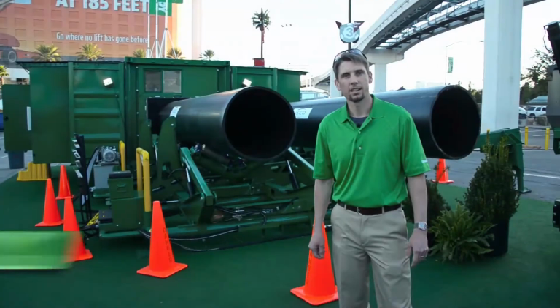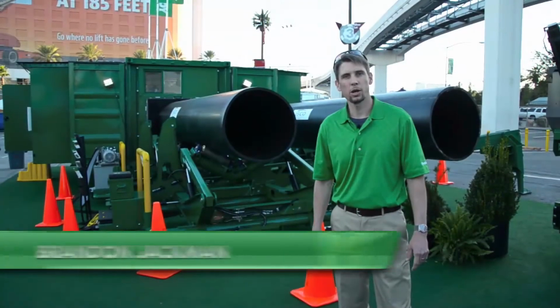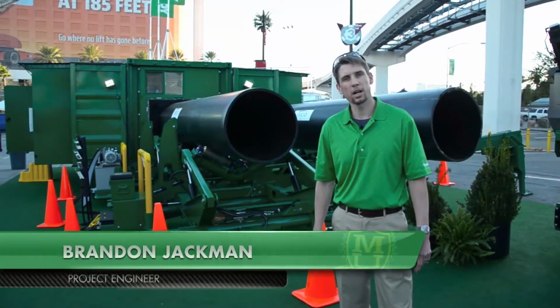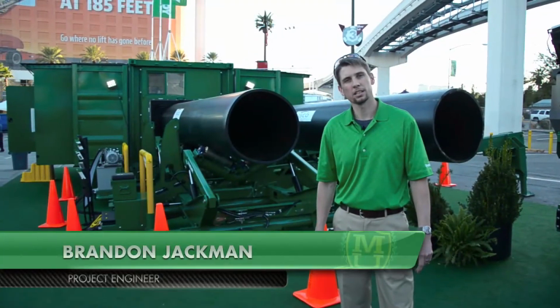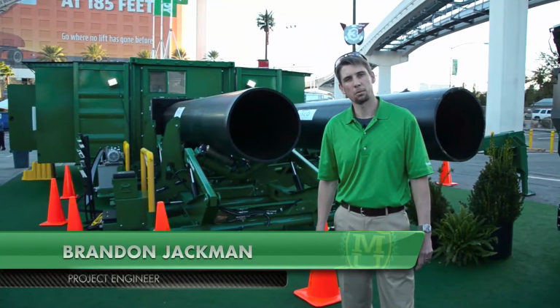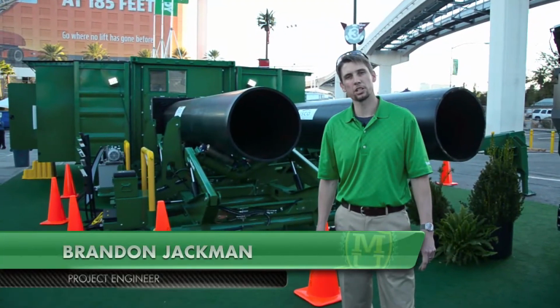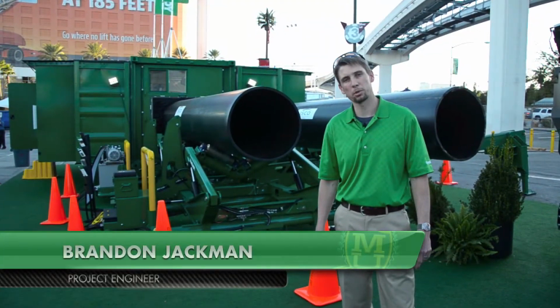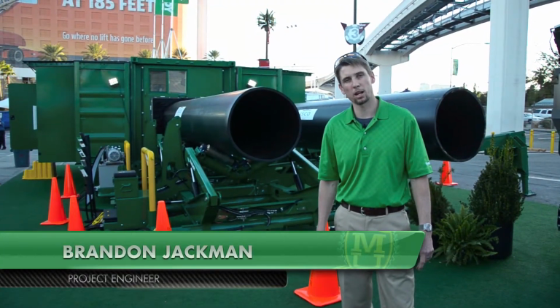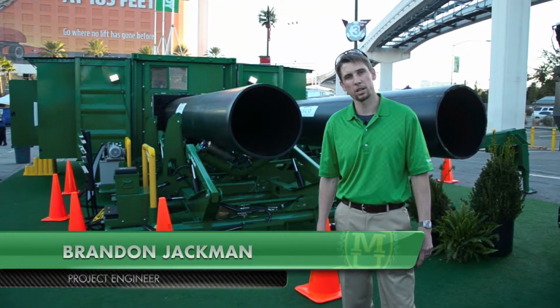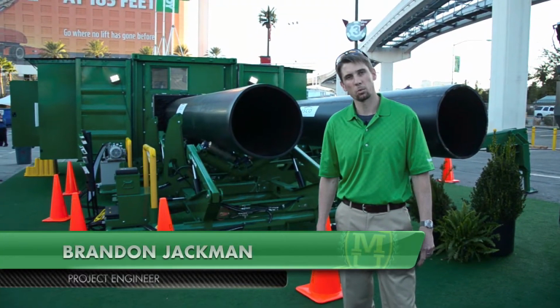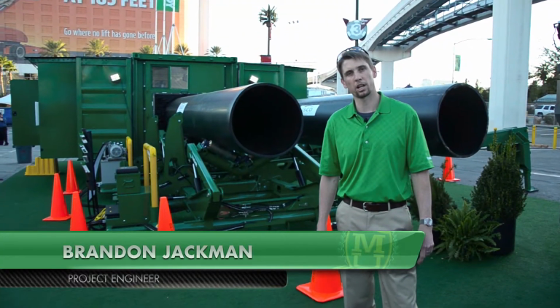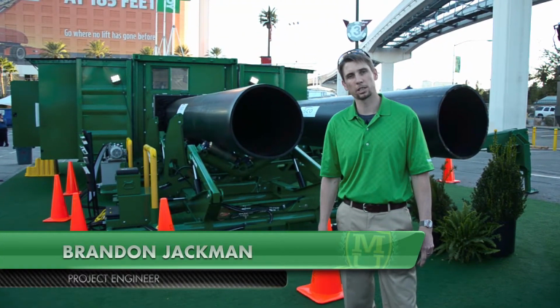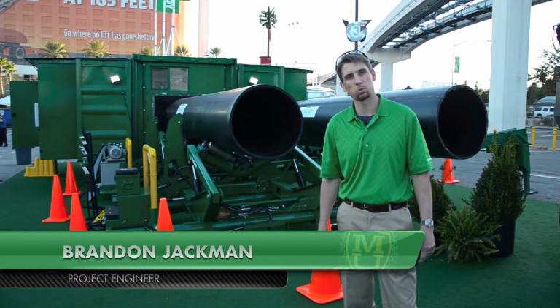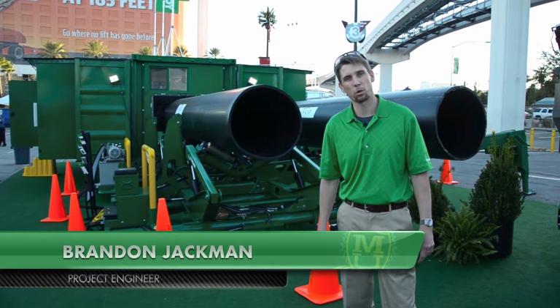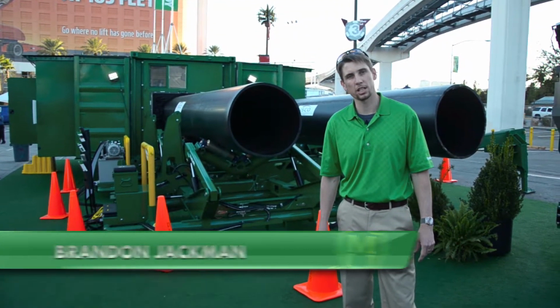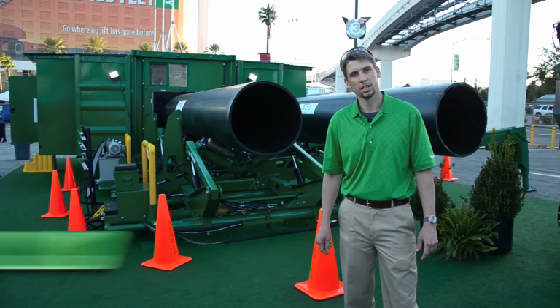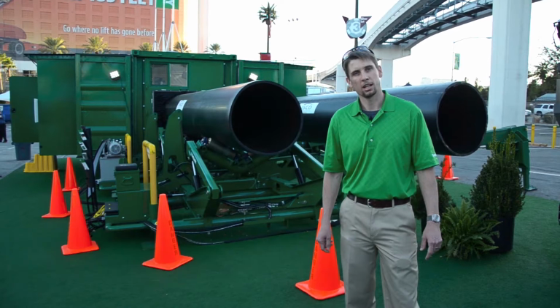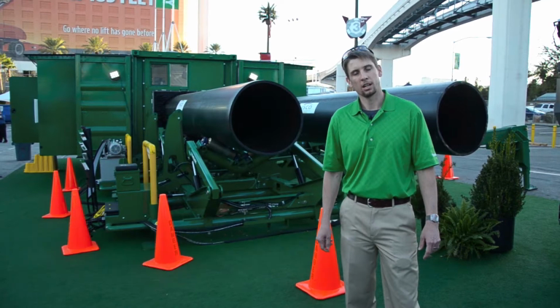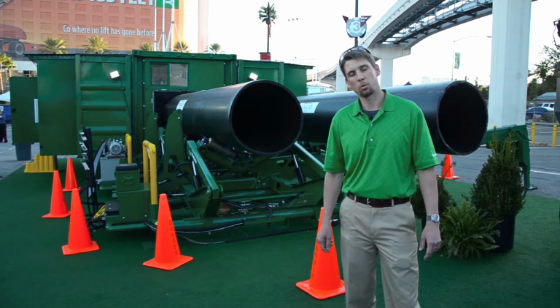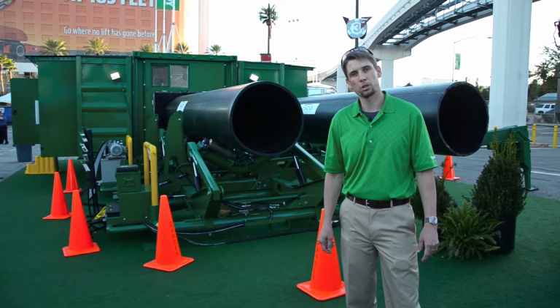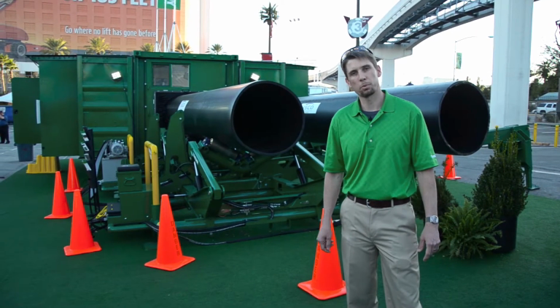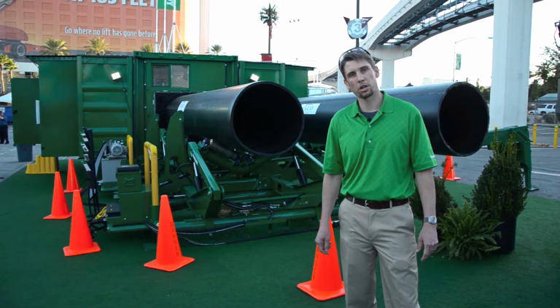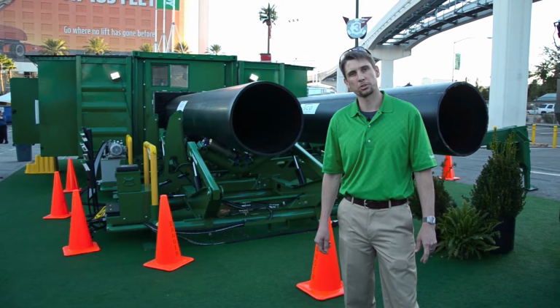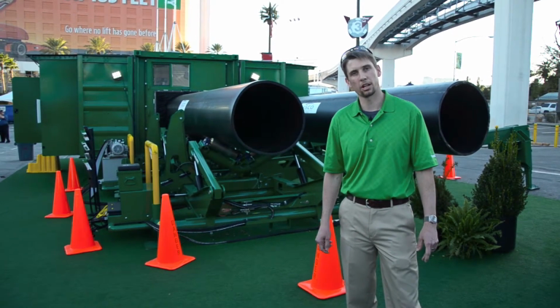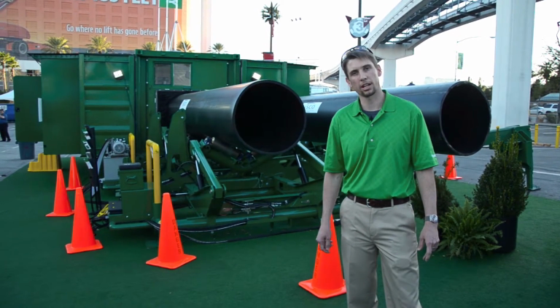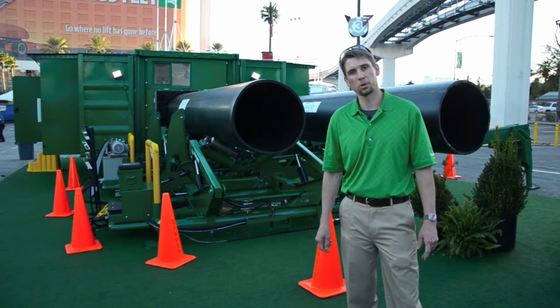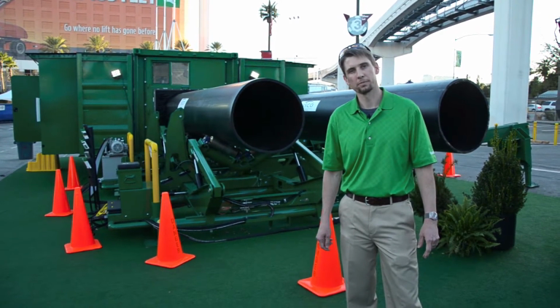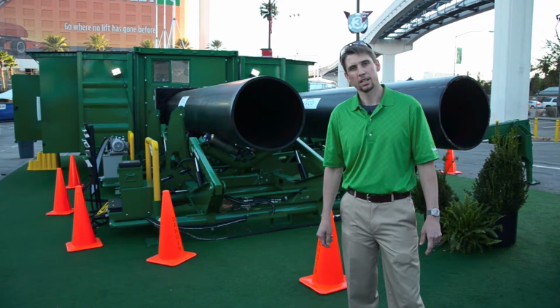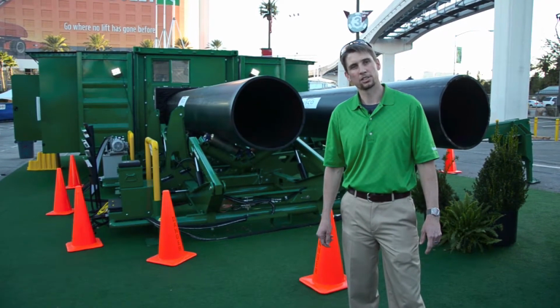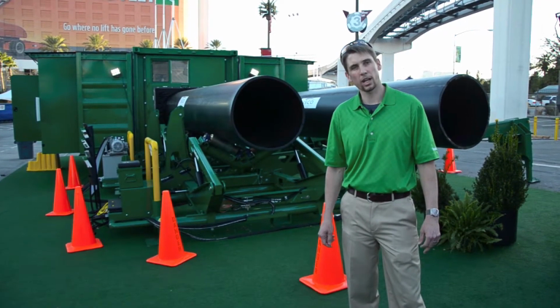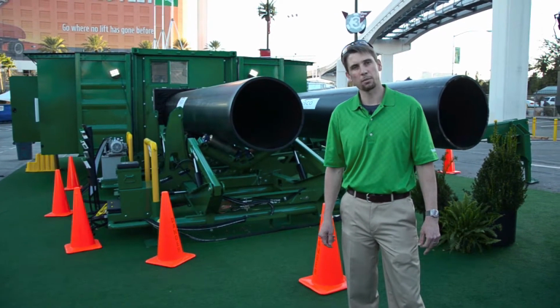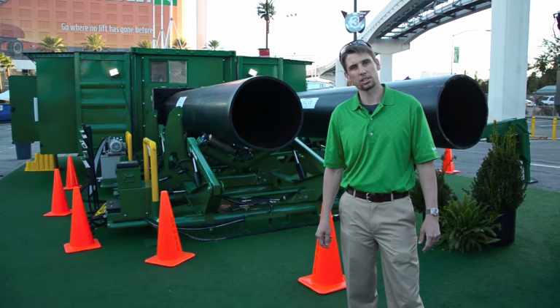Hello everybody. I'm Brandon Jackman with McElroy. We're here at ConExpo 2014. I want to show you a product we're introducing here at ConExpo — it's the QuickCamp system.